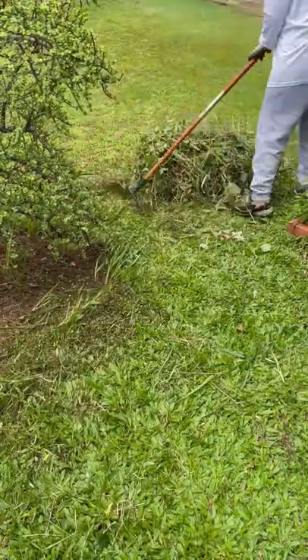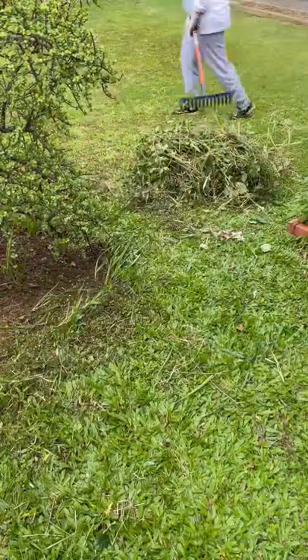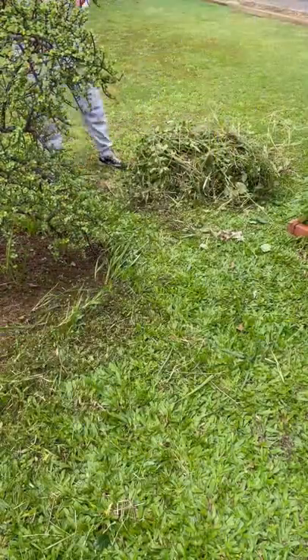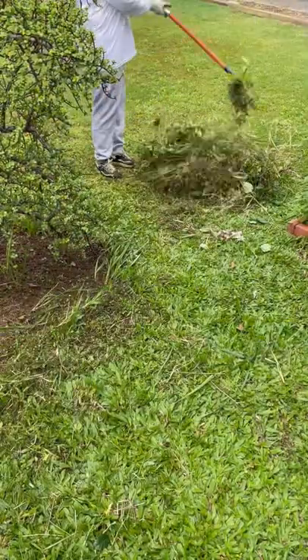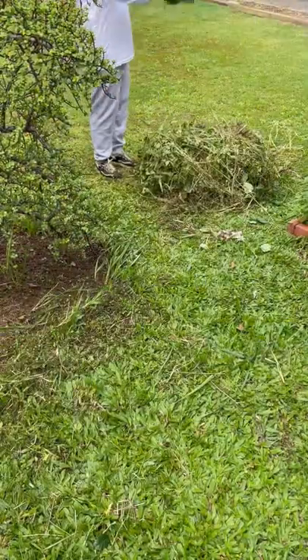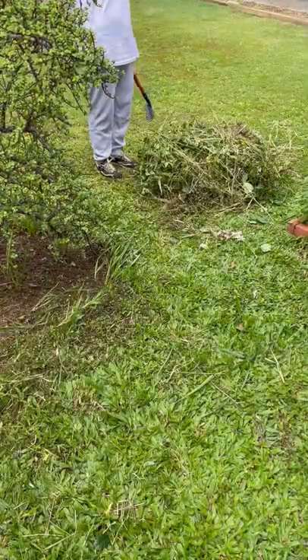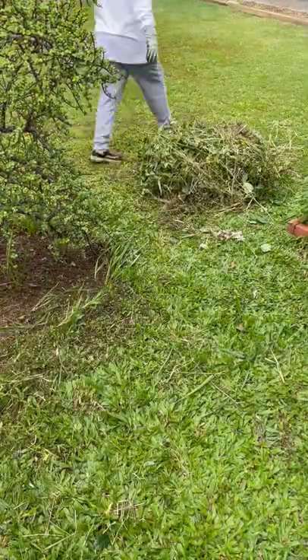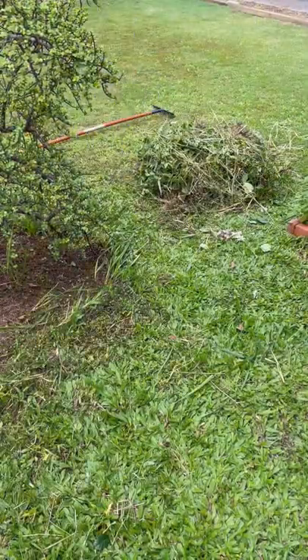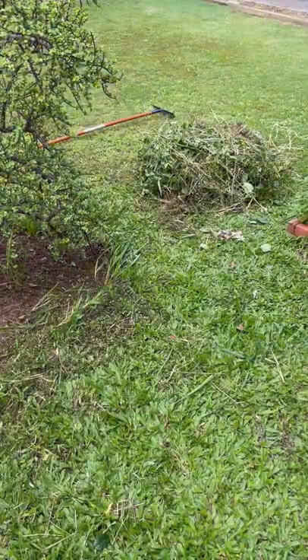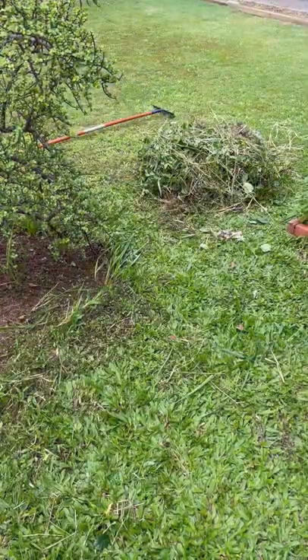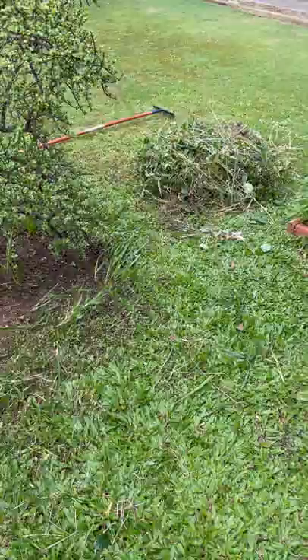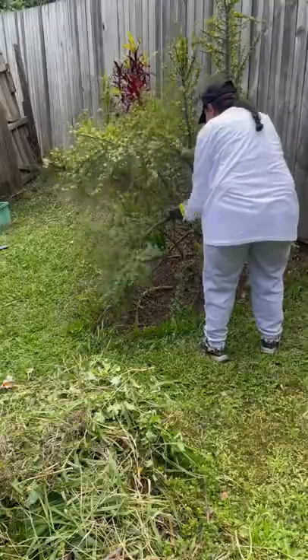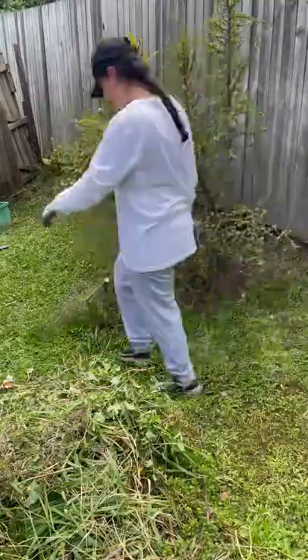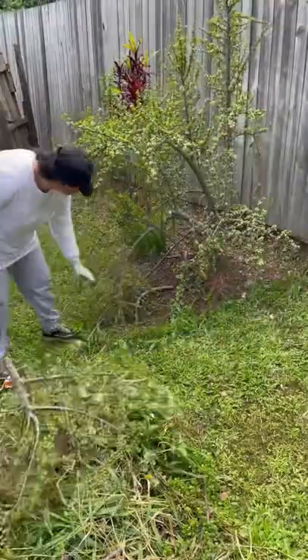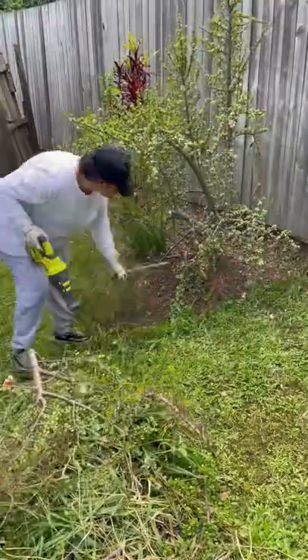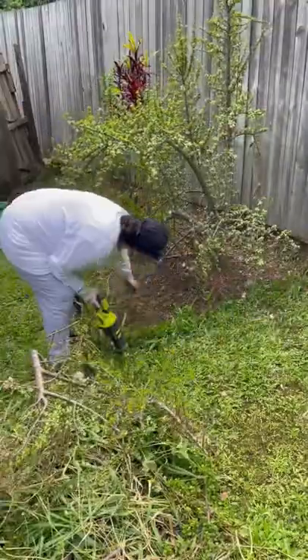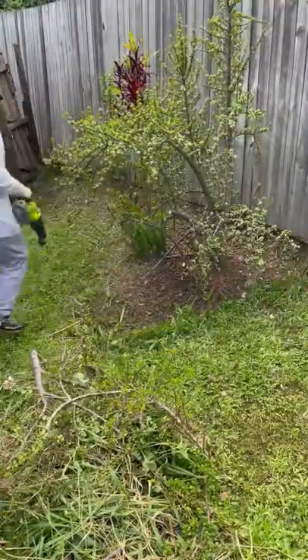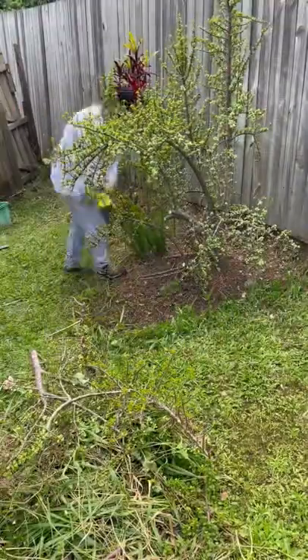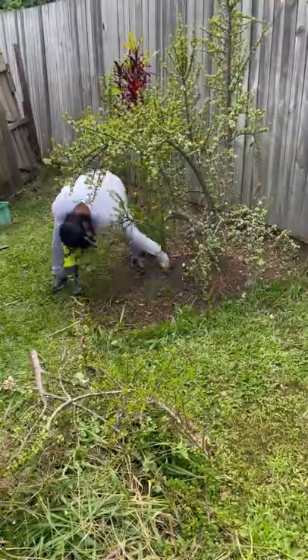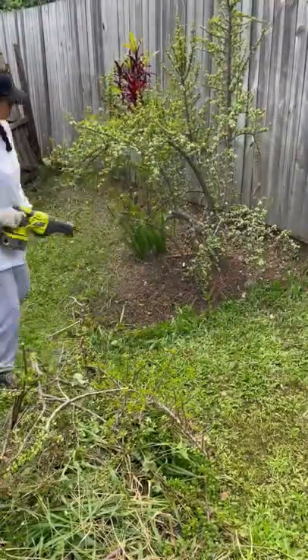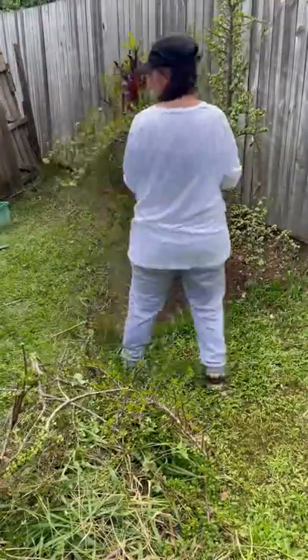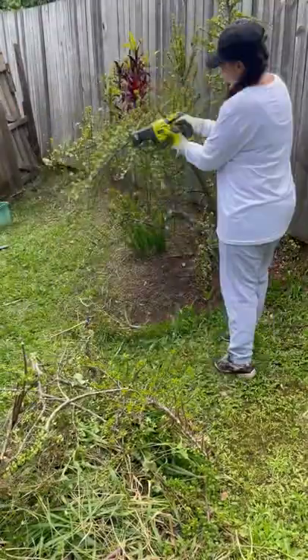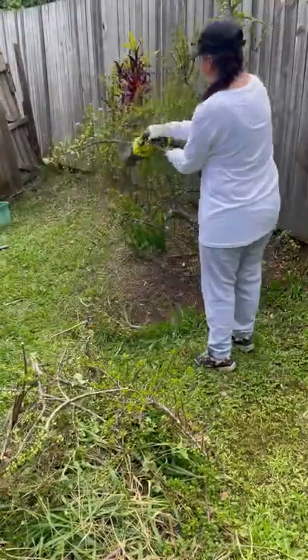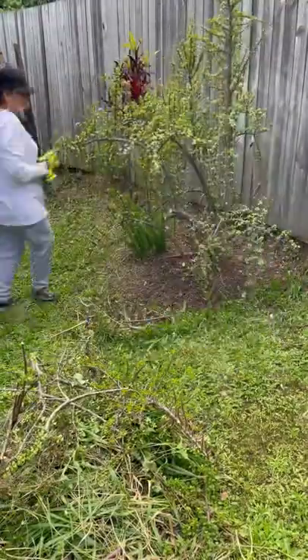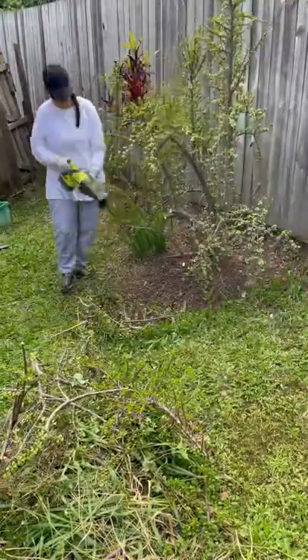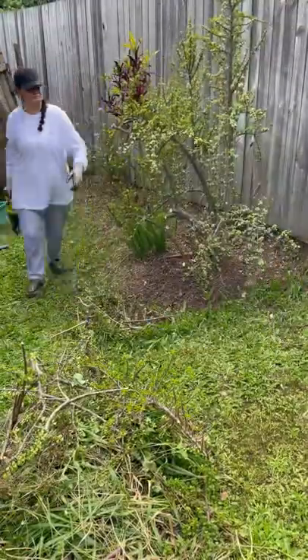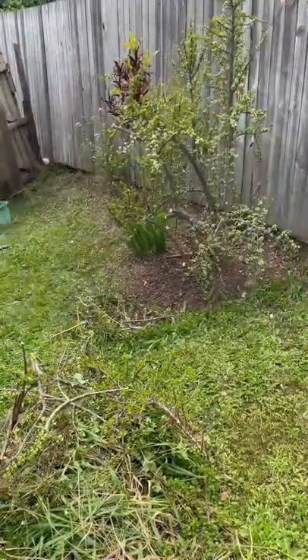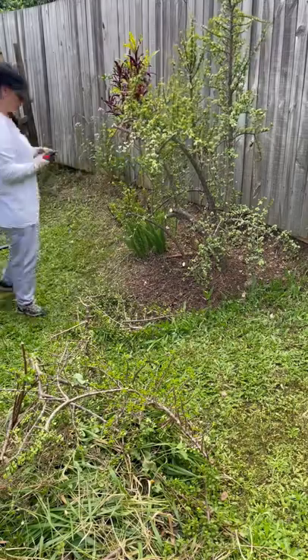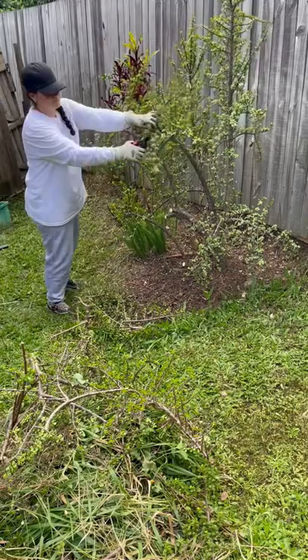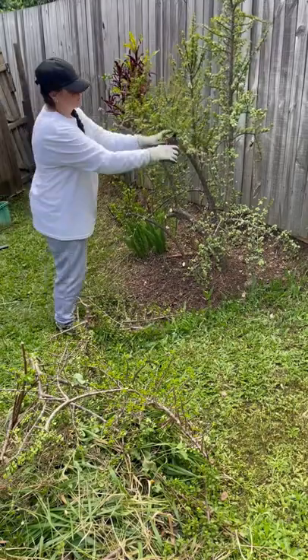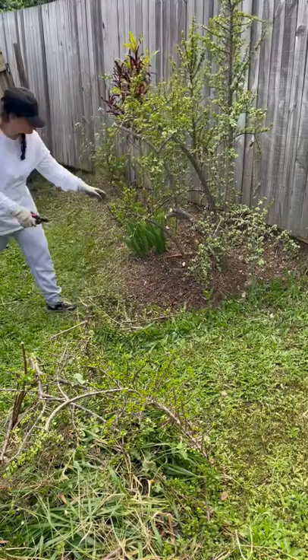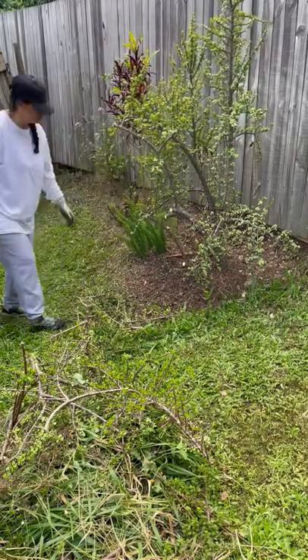Then I grab my Ryobi reciprocating saw, which I just love, and I started trimming back the jade tree, alternating with the bypass pruner to clean it all up nice and neat.